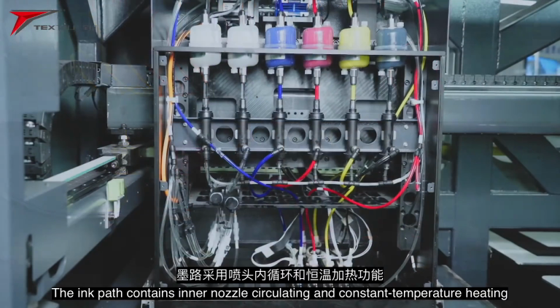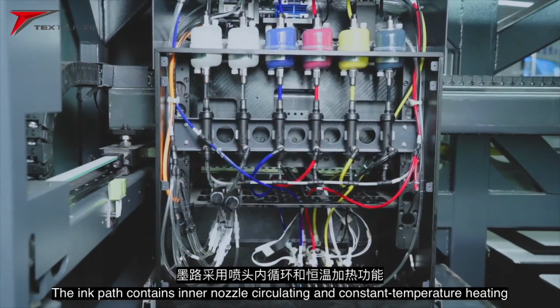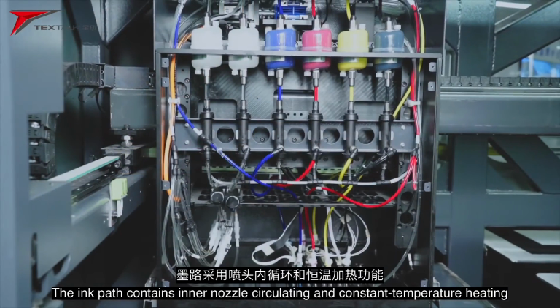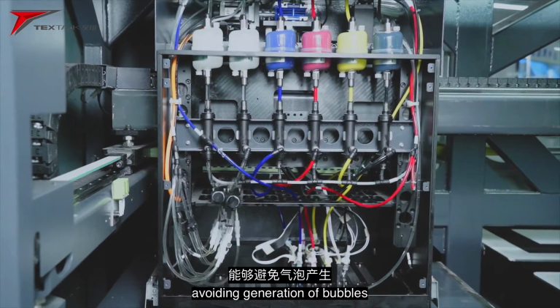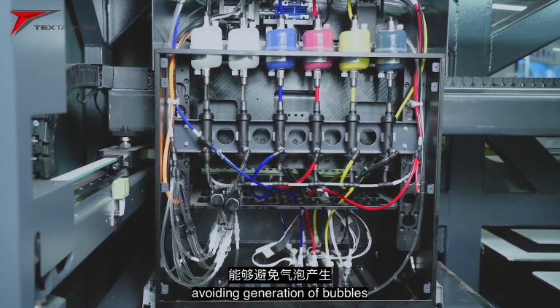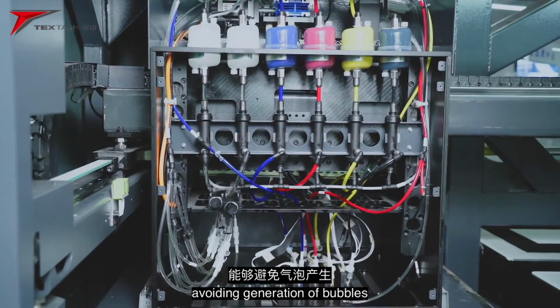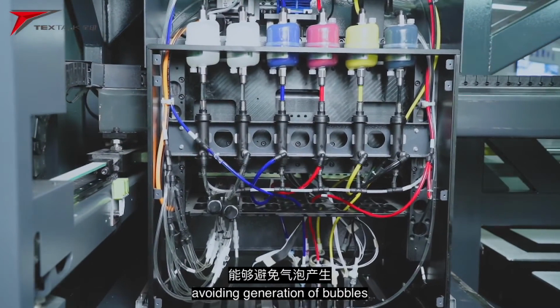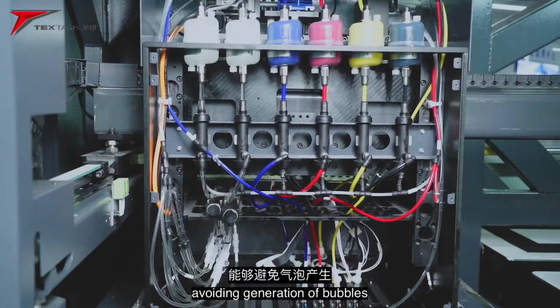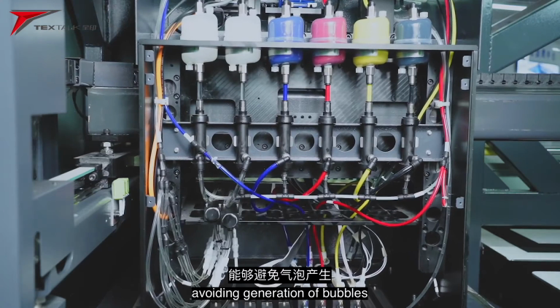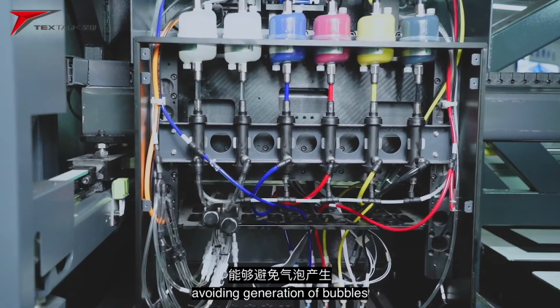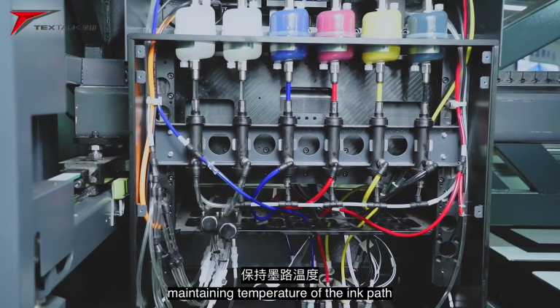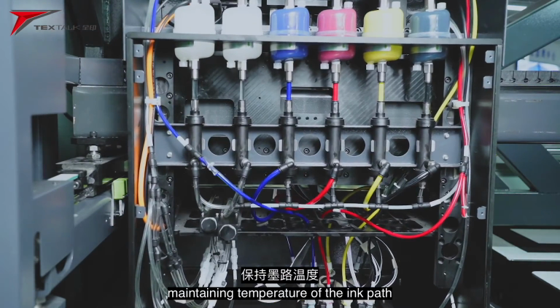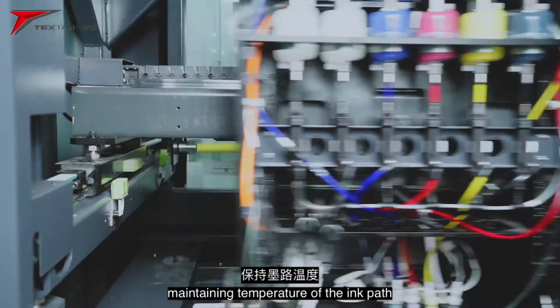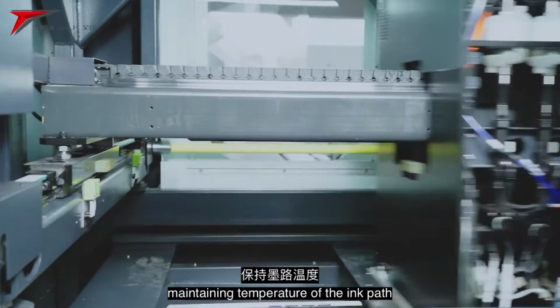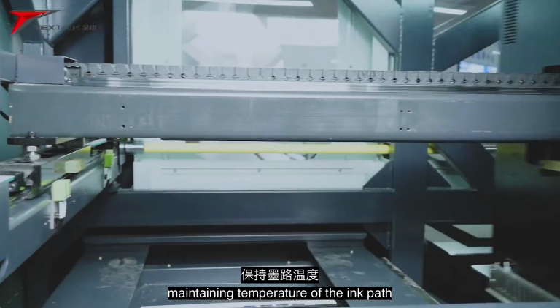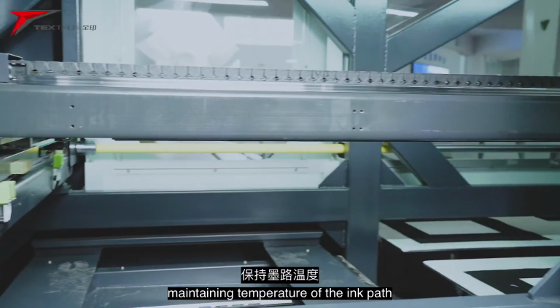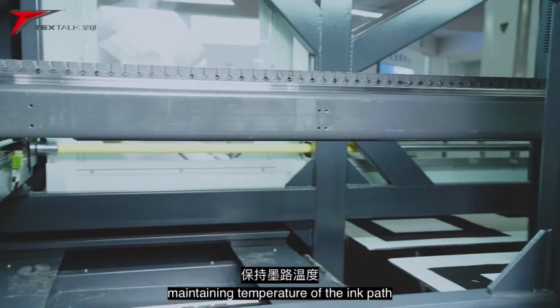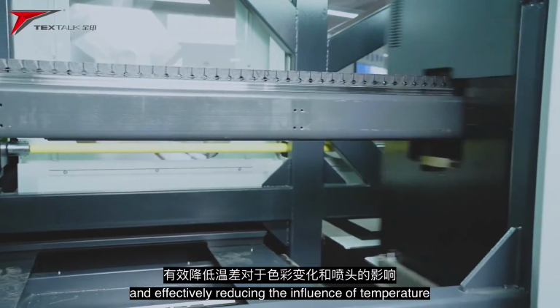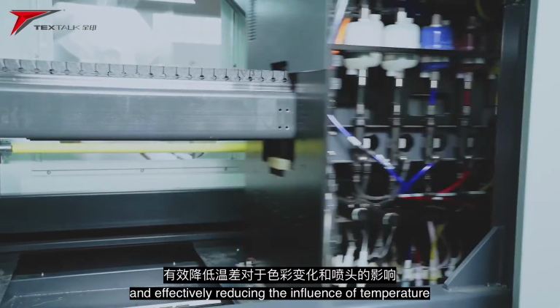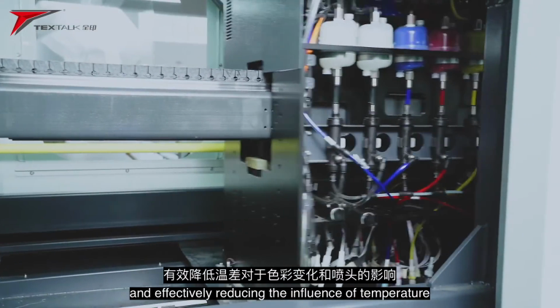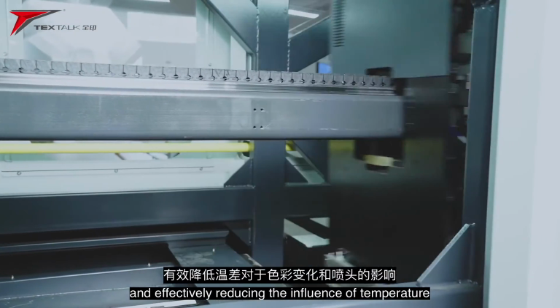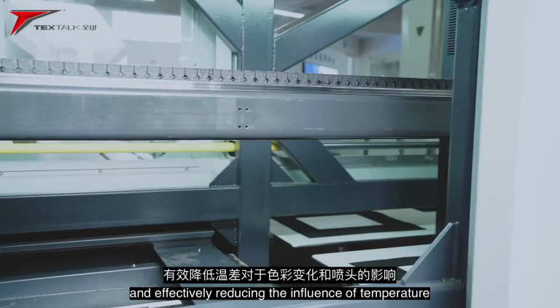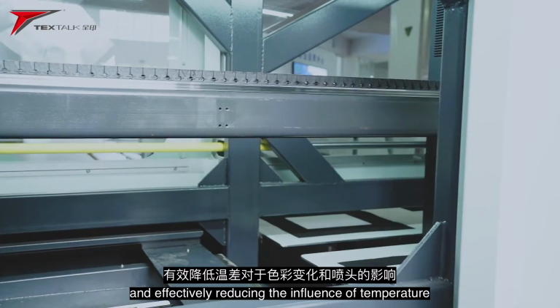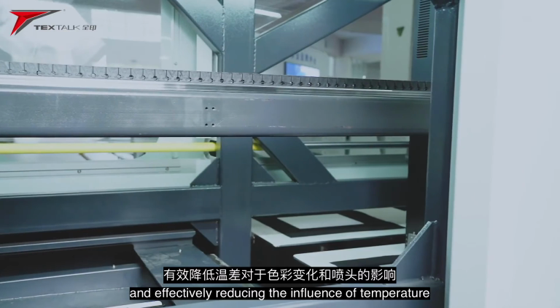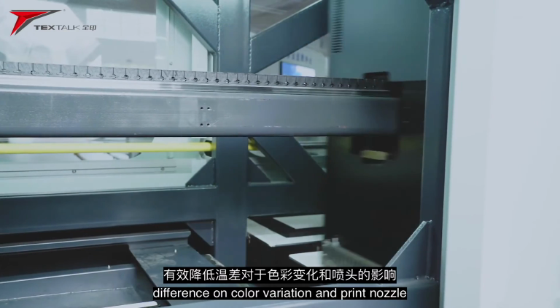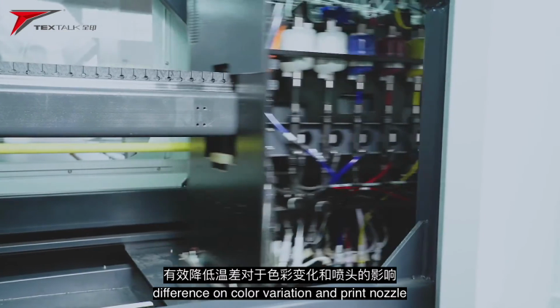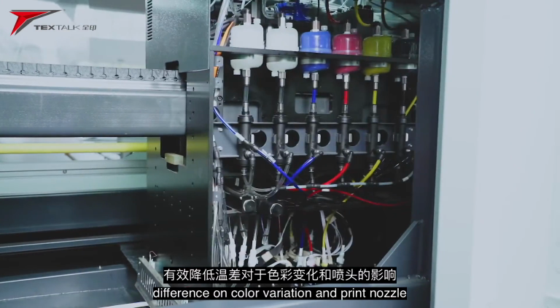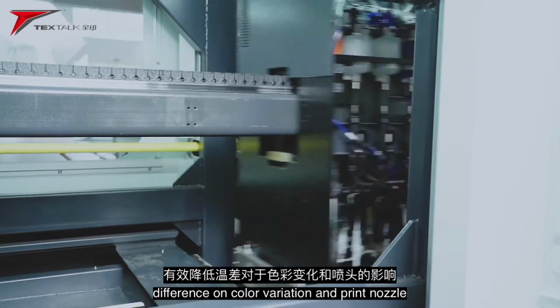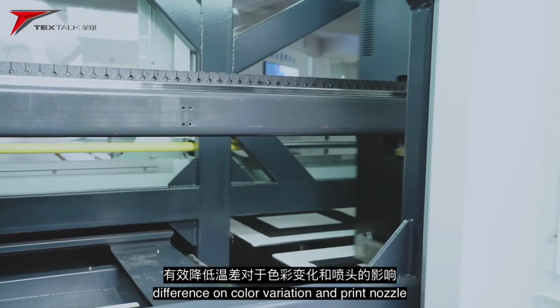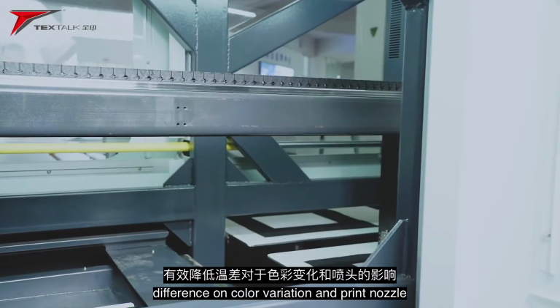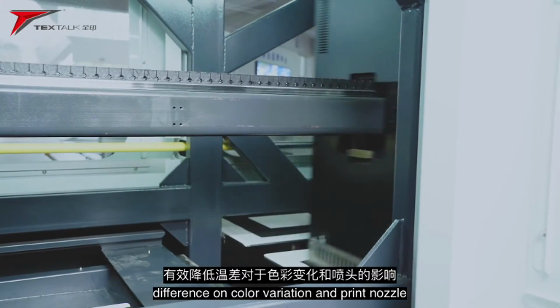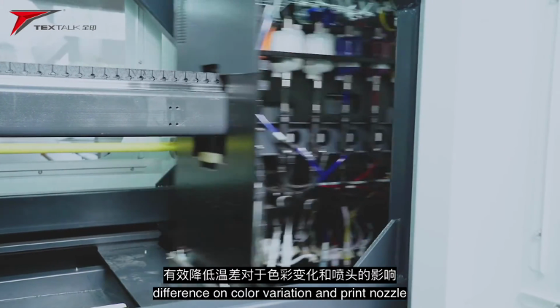The ink path contains inner nozzle circulating and constant temperature heating, avoiding generation of bubbles, maintaining temperature of the ink path and effectively reducing the influence of temperature difference on color variation and print nozzle.